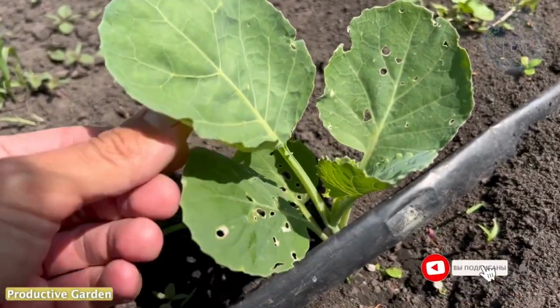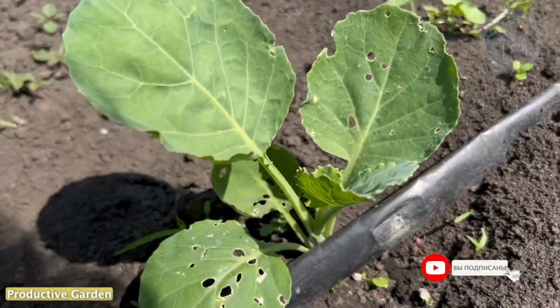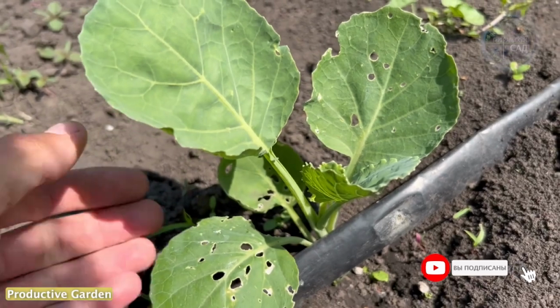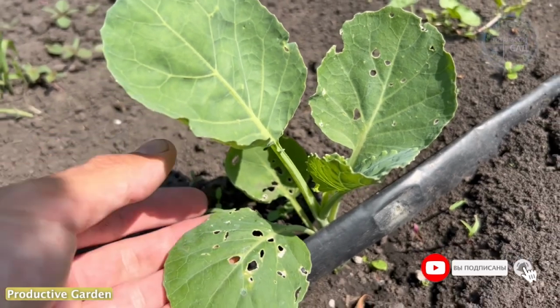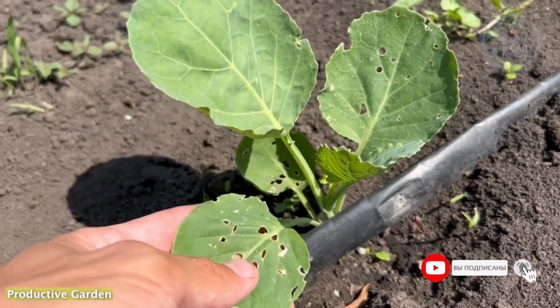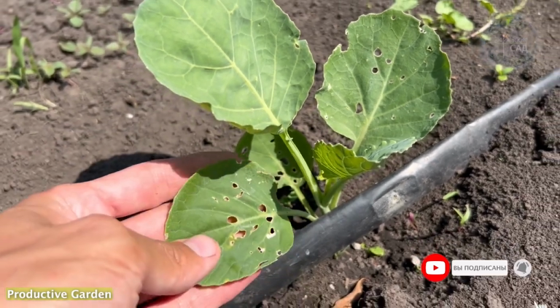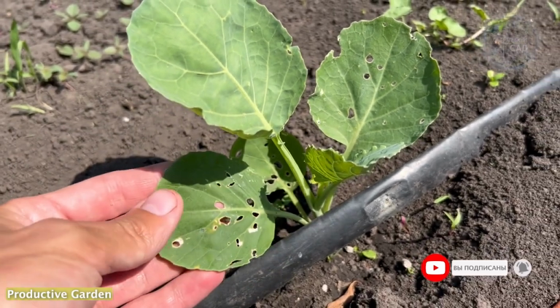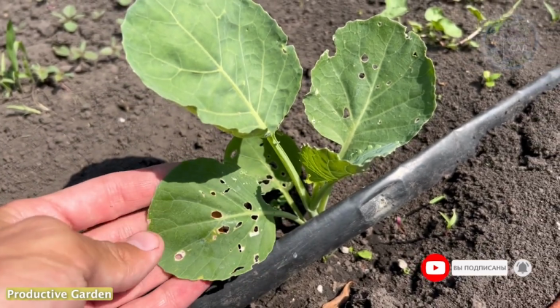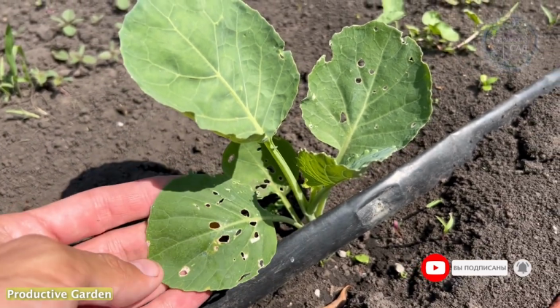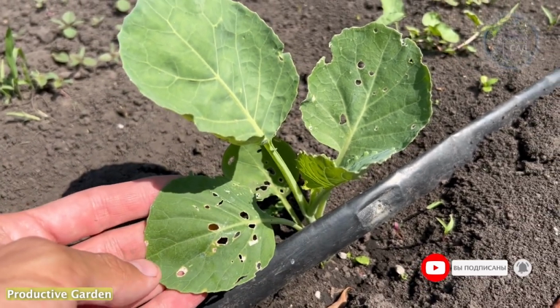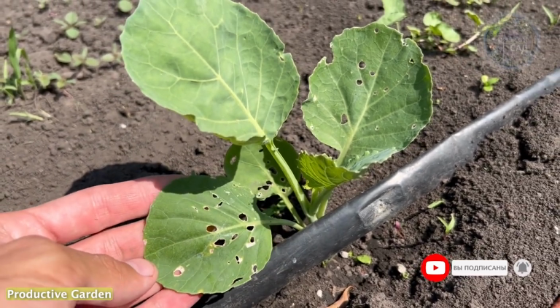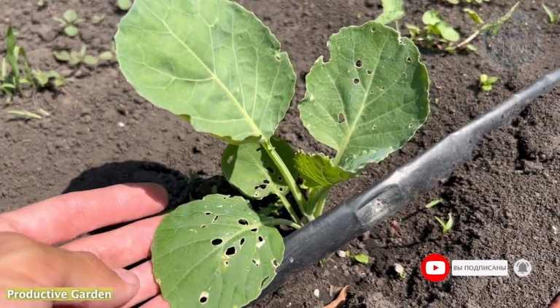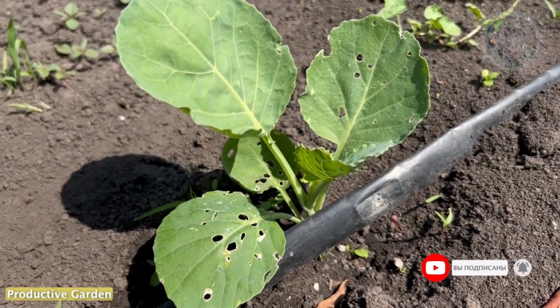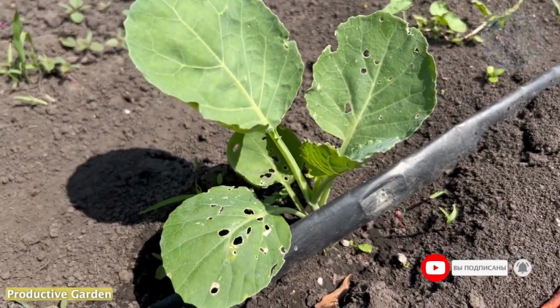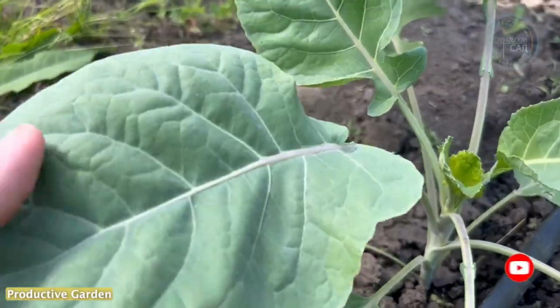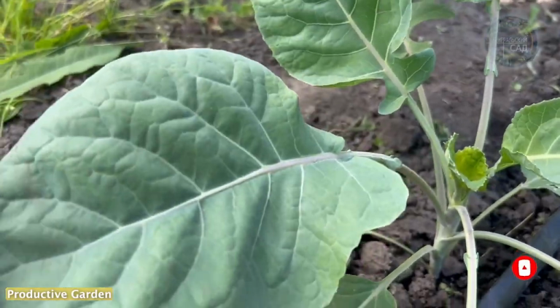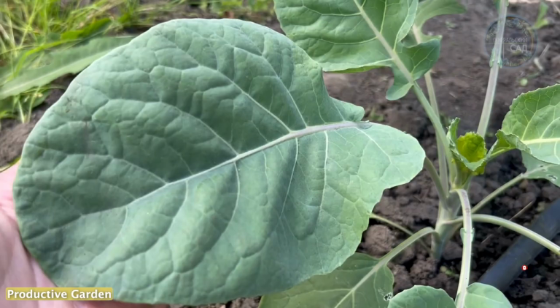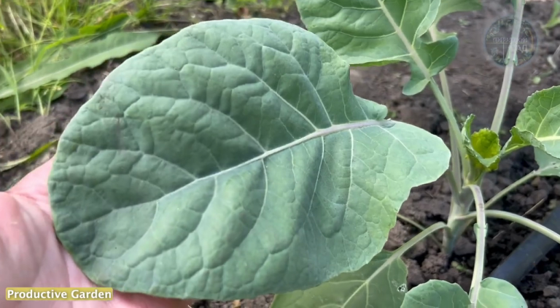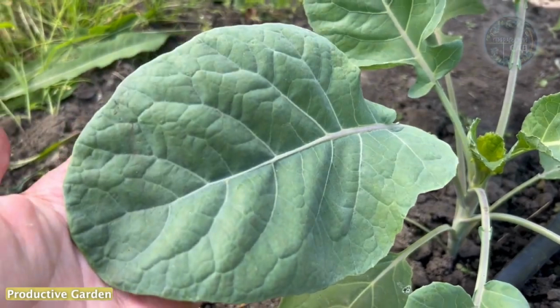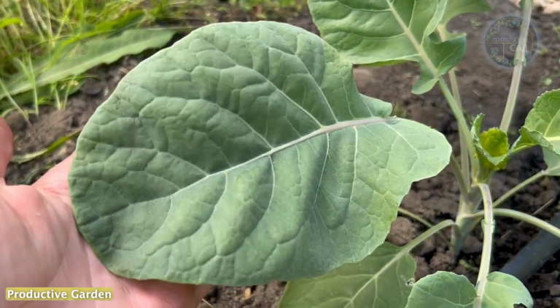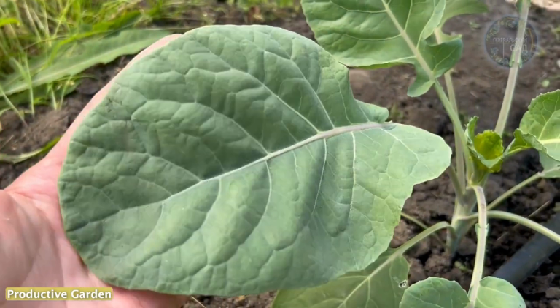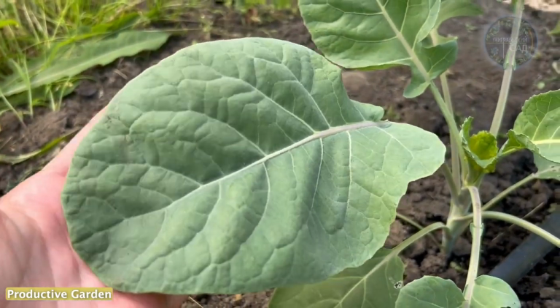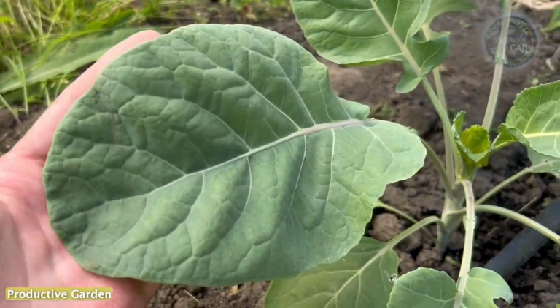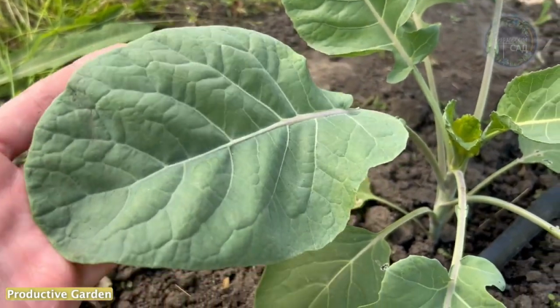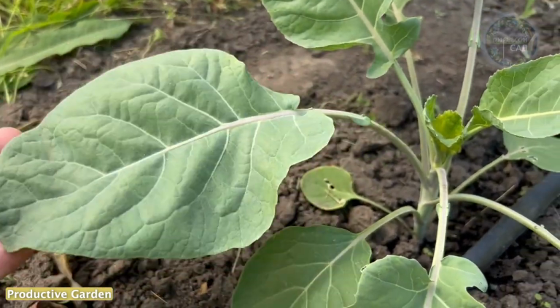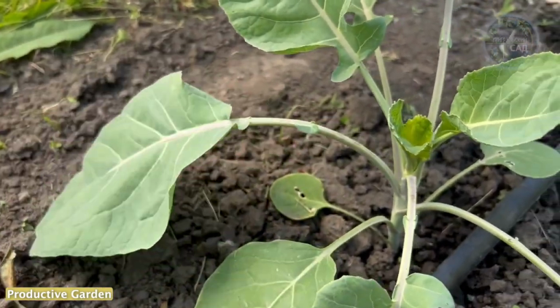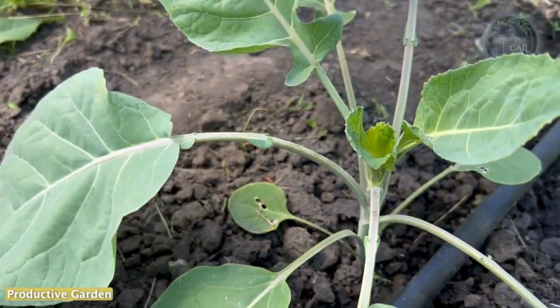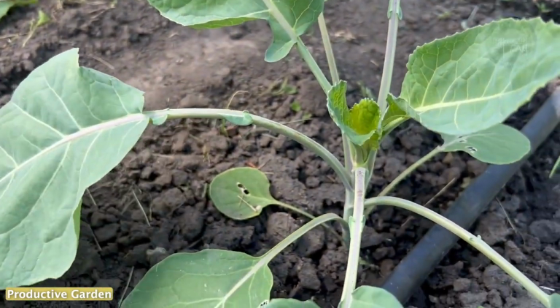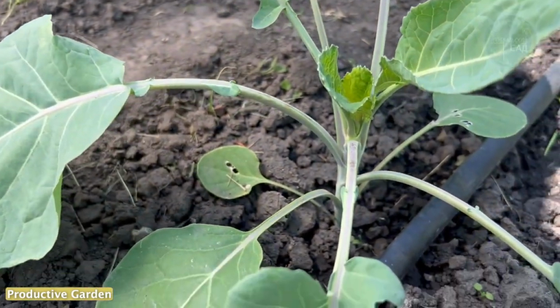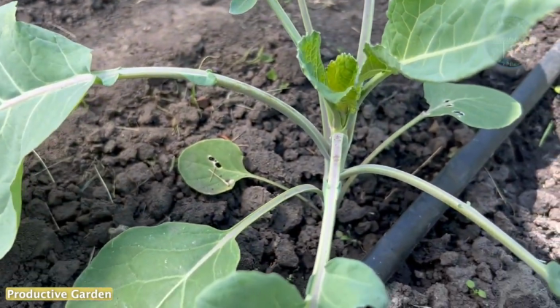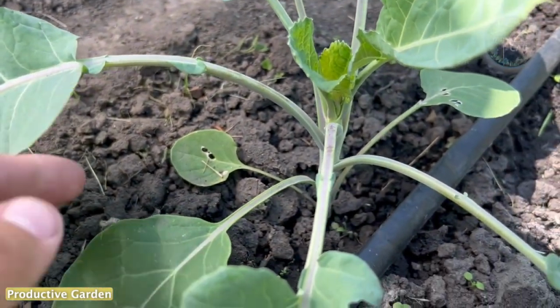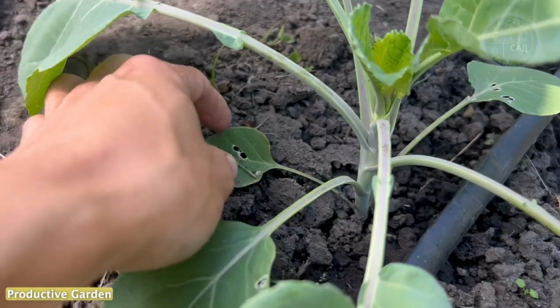Of course, there are many chemicals for pest control, but many of them accumulate in fruits, have a long waiting time and are harmful to the human body, so they should be used in extreme cases.